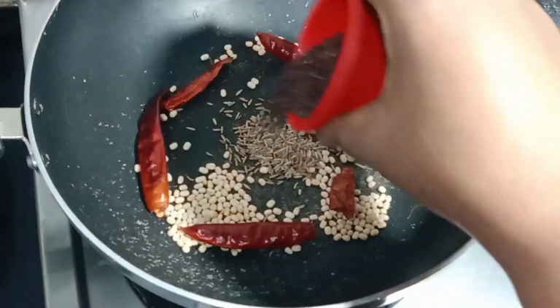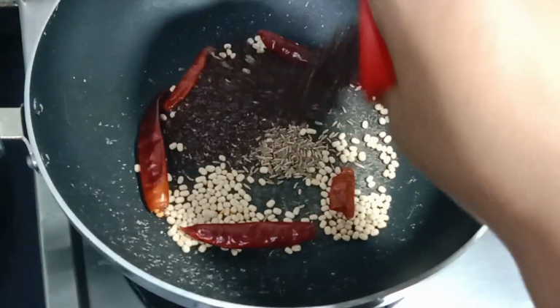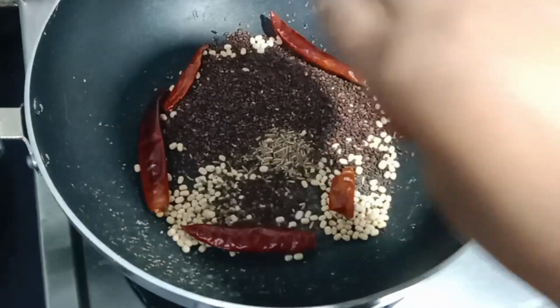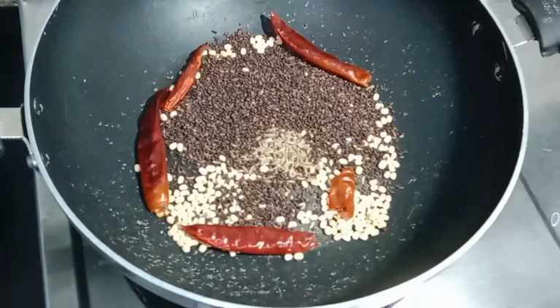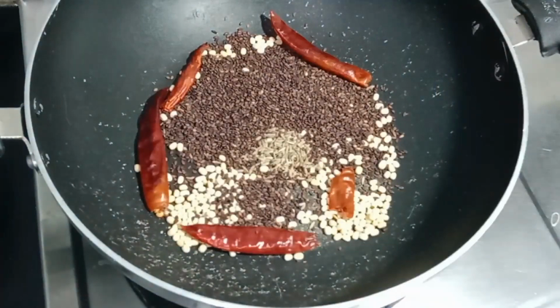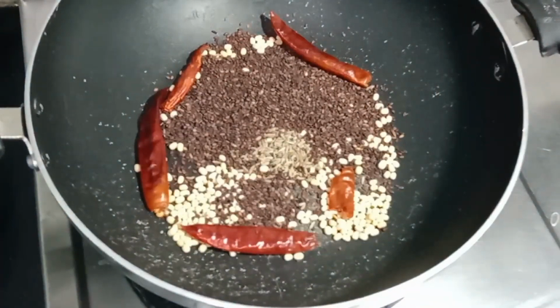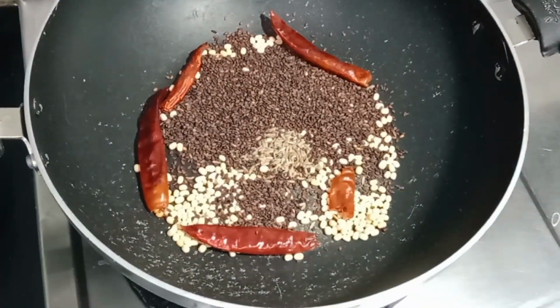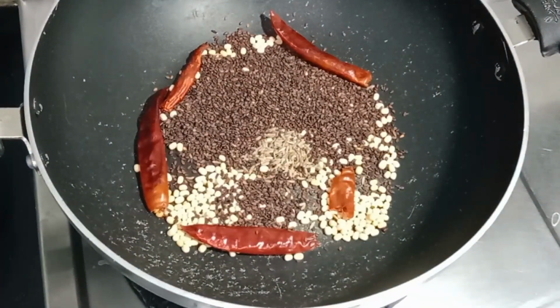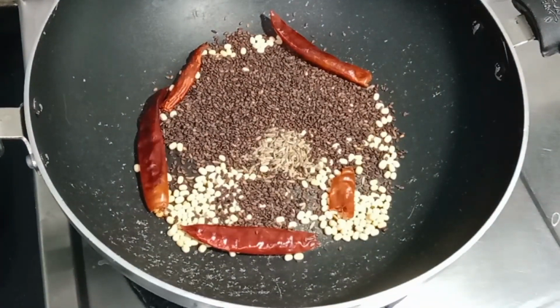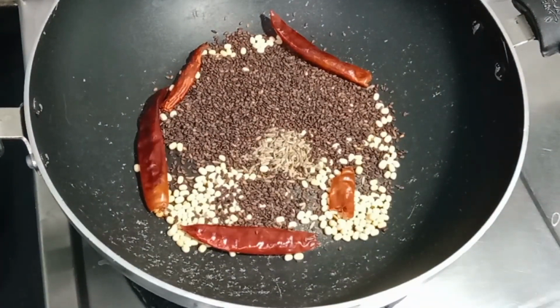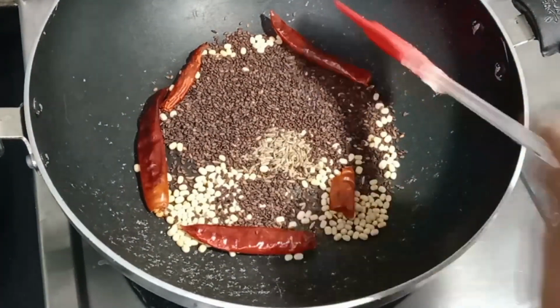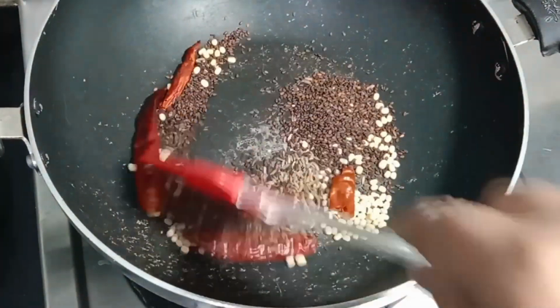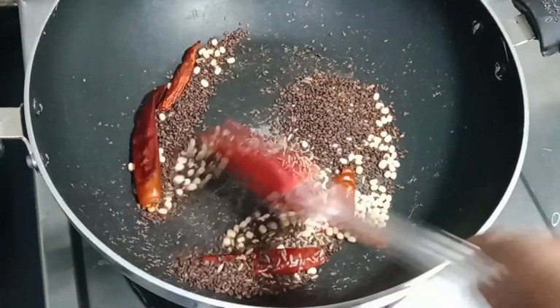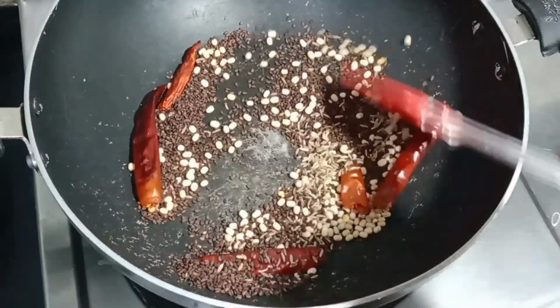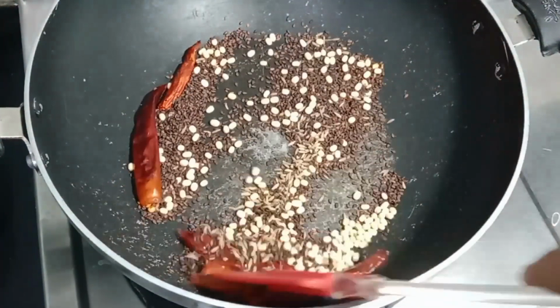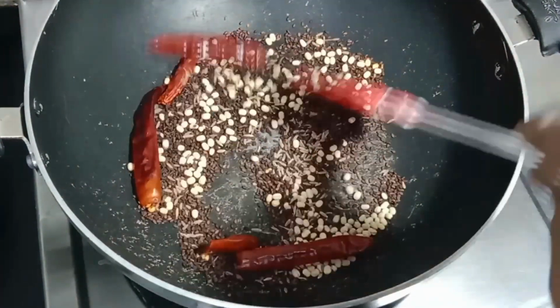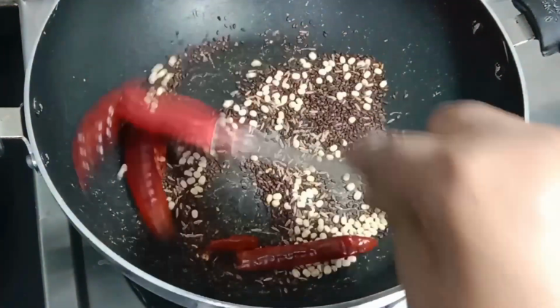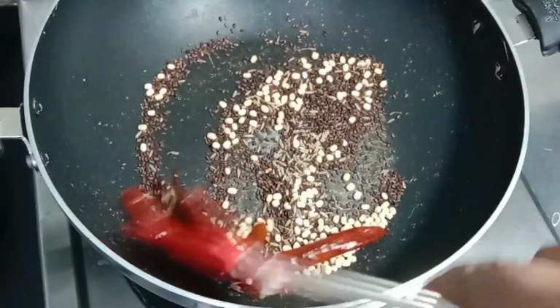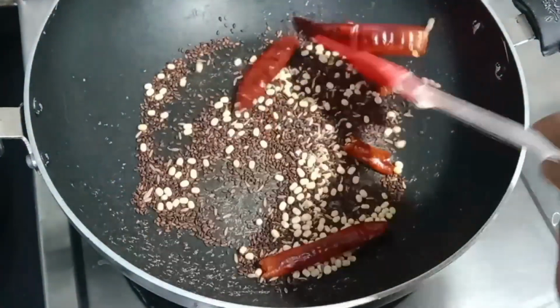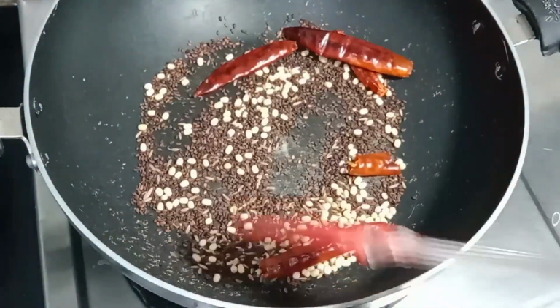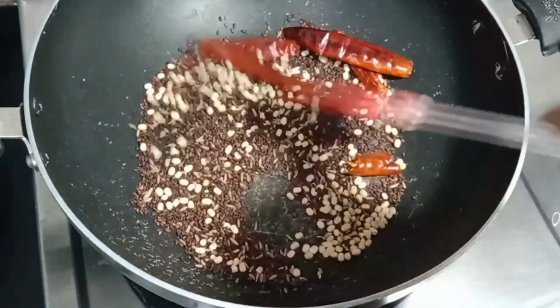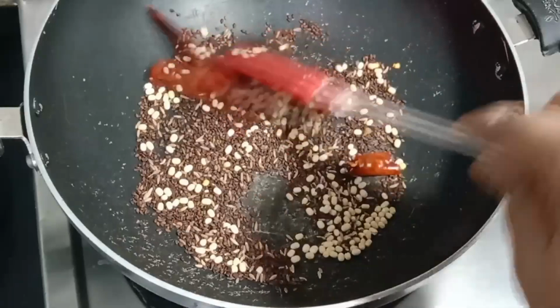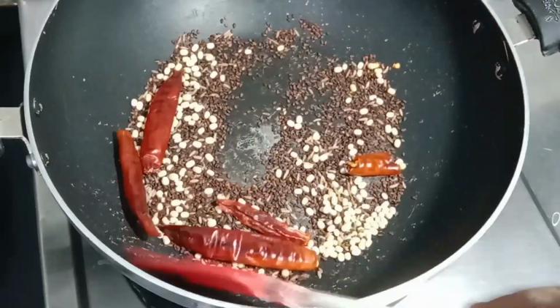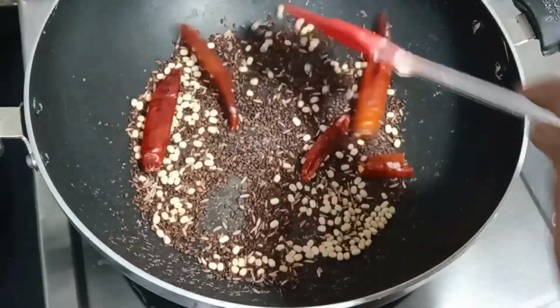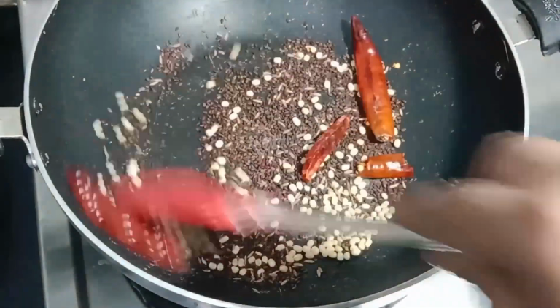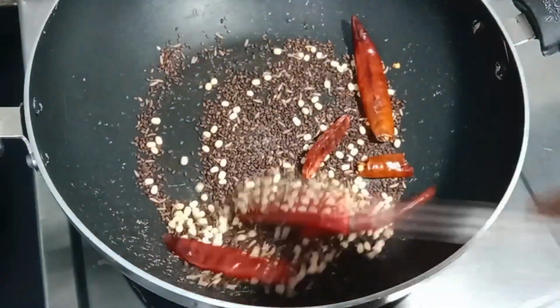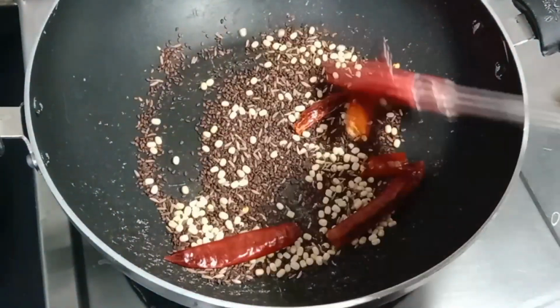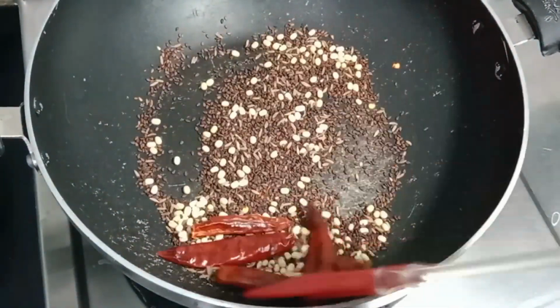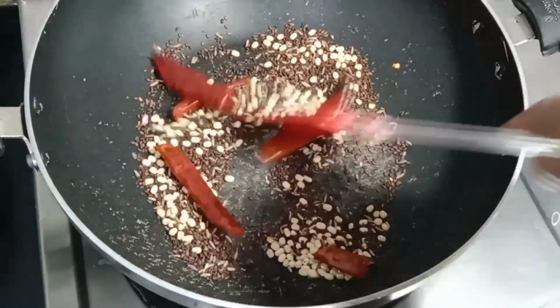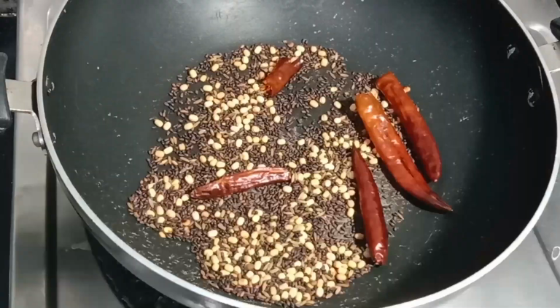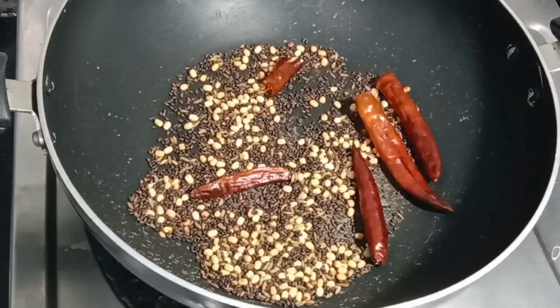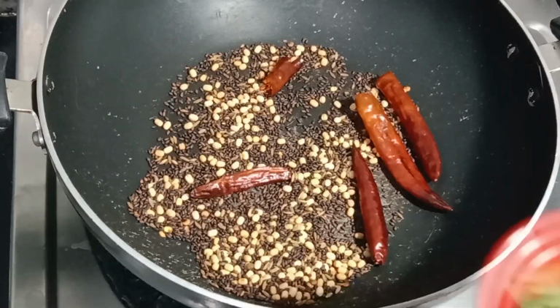Add chilli to the ground. Add to the ground without a break. Add the mushroom.